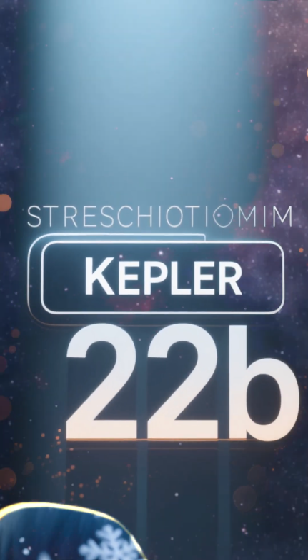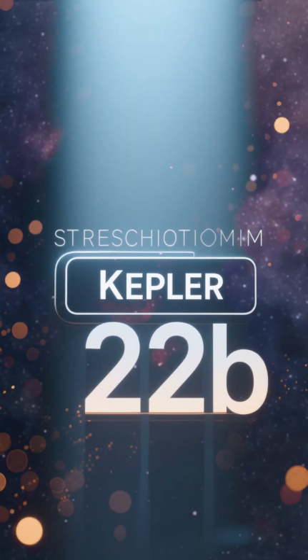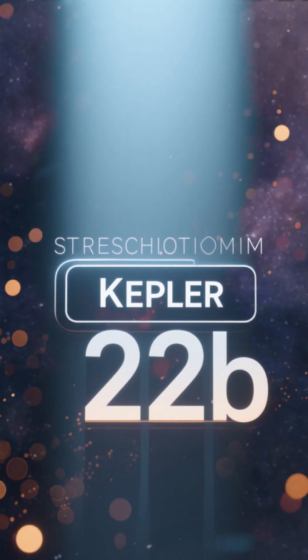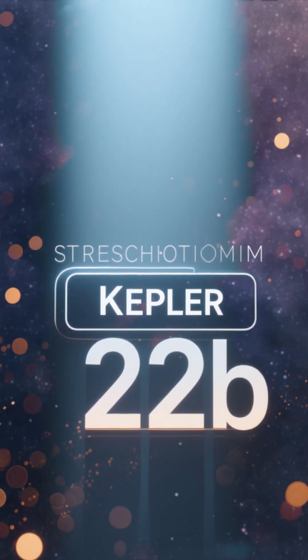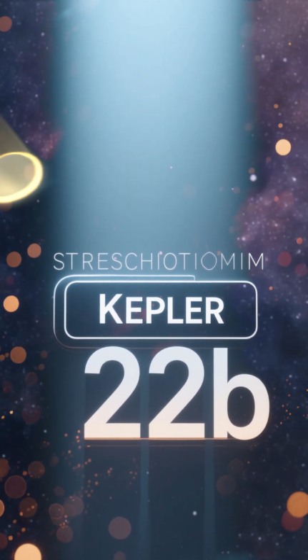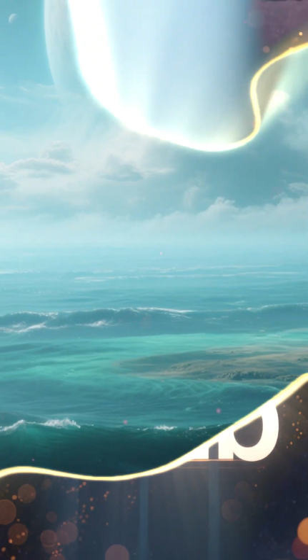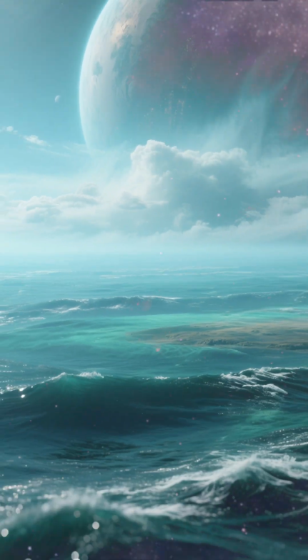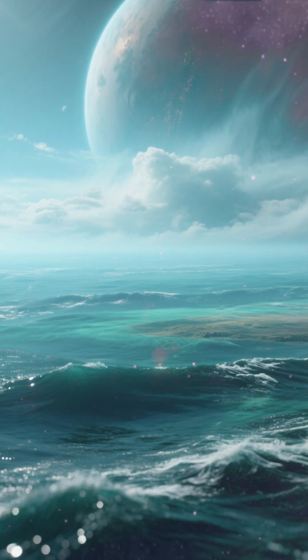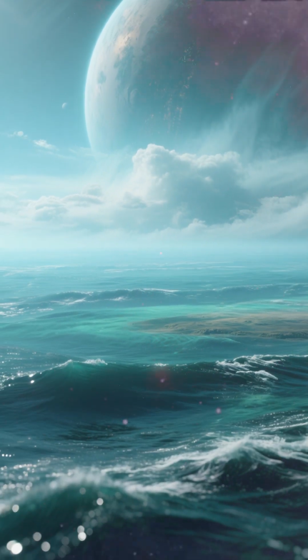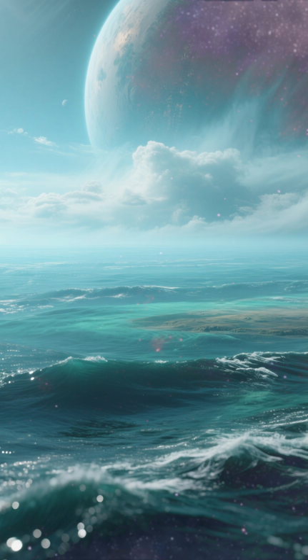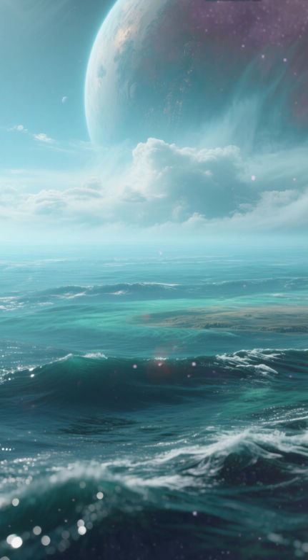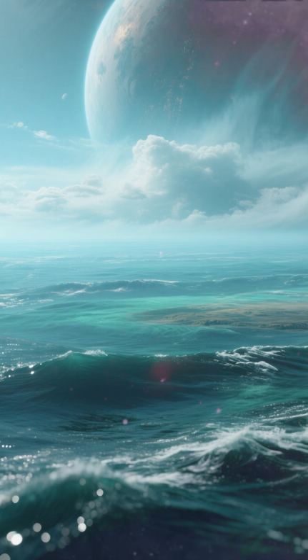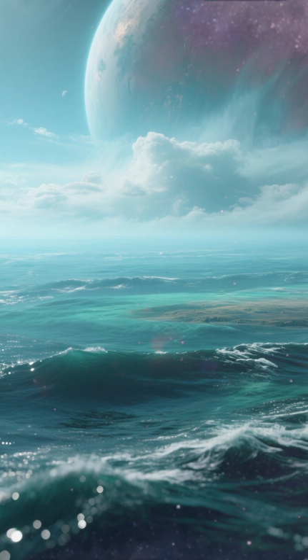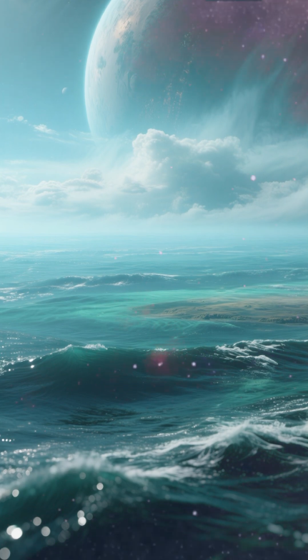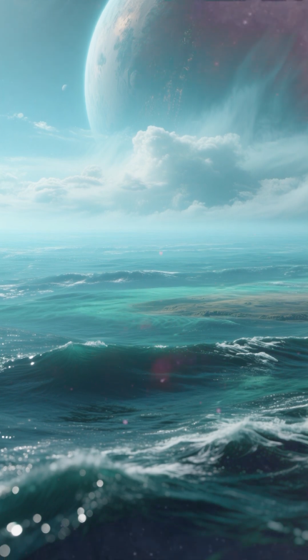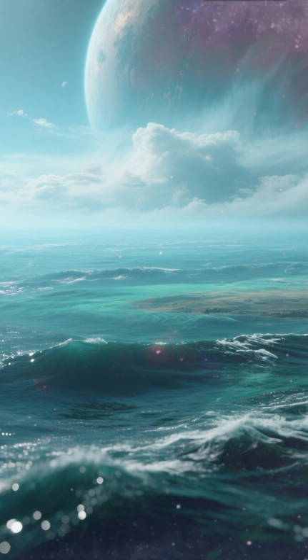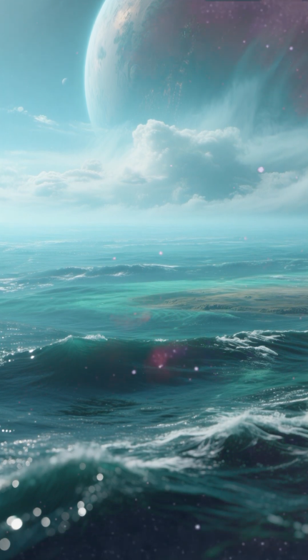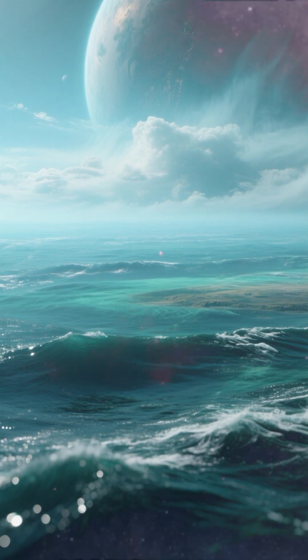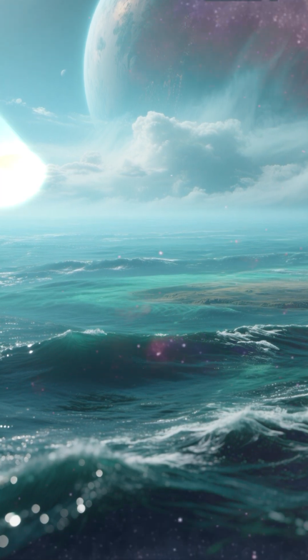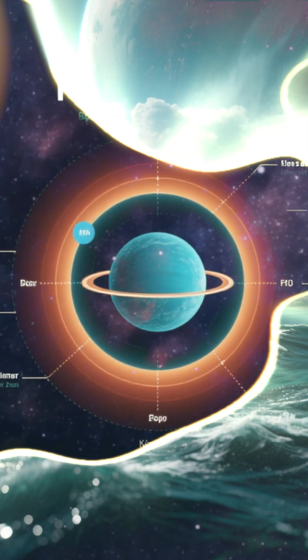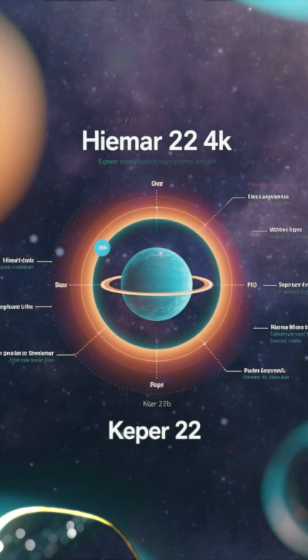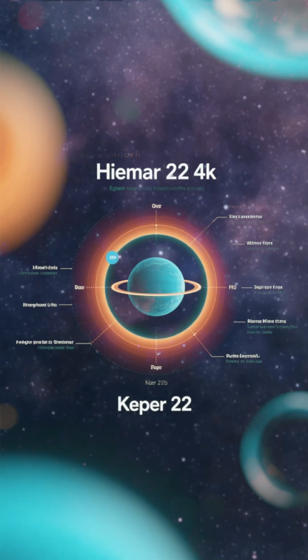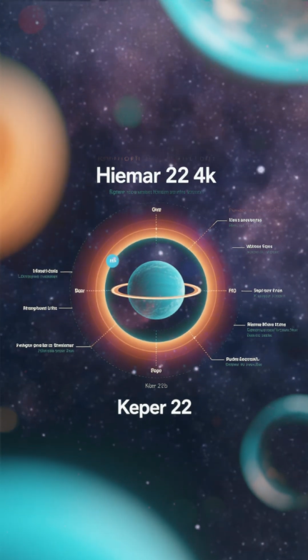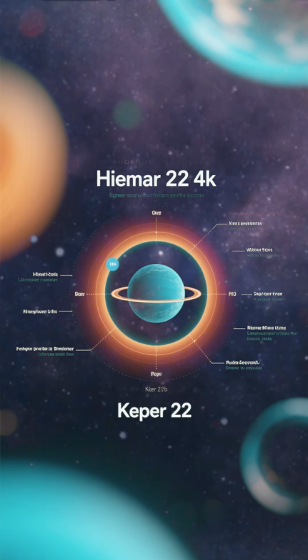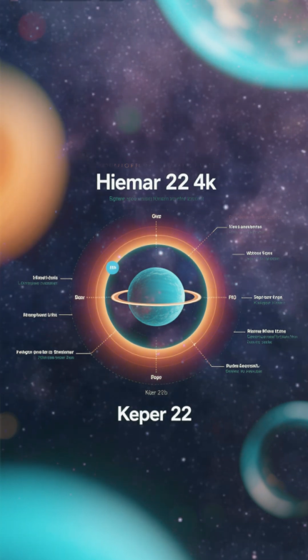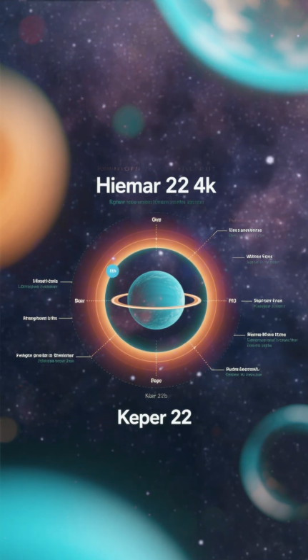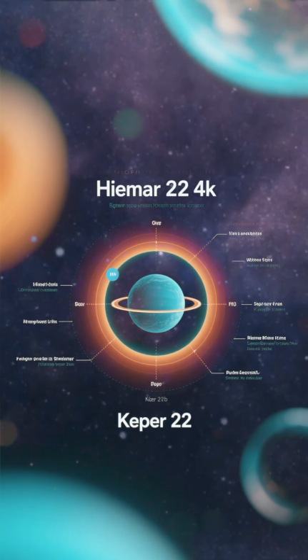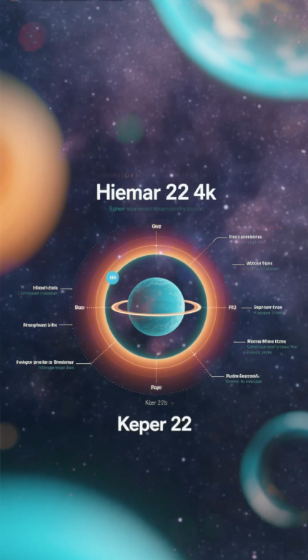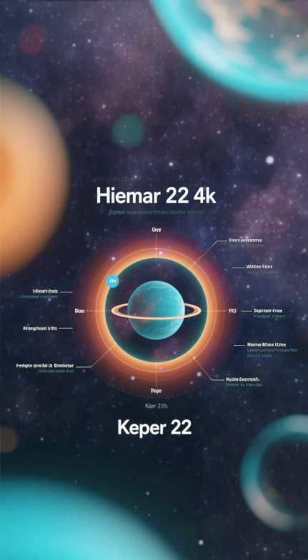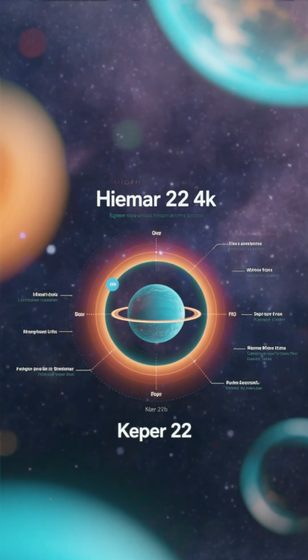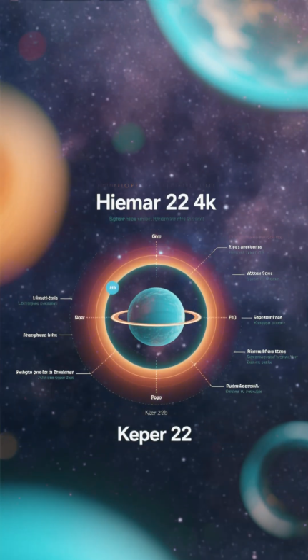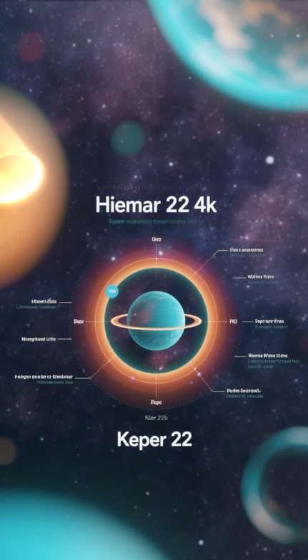Number 4 is Kepler-22b. This one's a little smaller than Earth, but it has a thick atmosphere and a liquid water ocean, and it's in the habitable zone of its star. We might be able to live there year round.